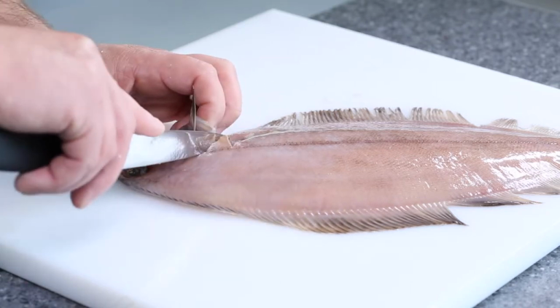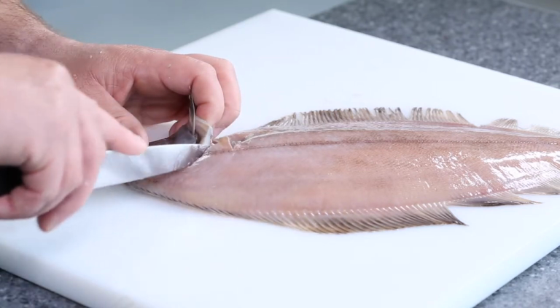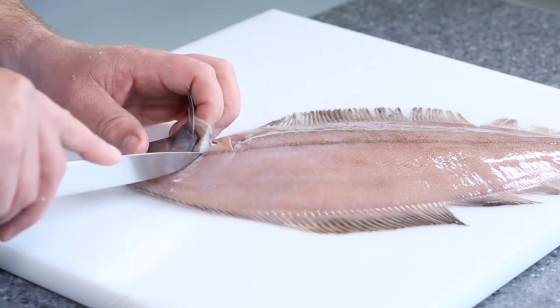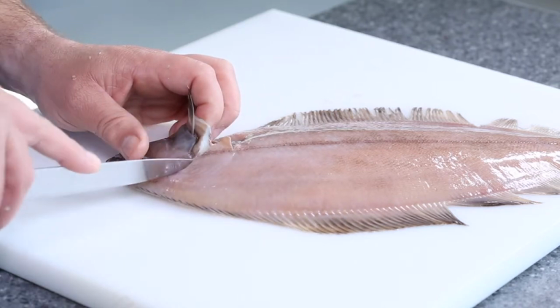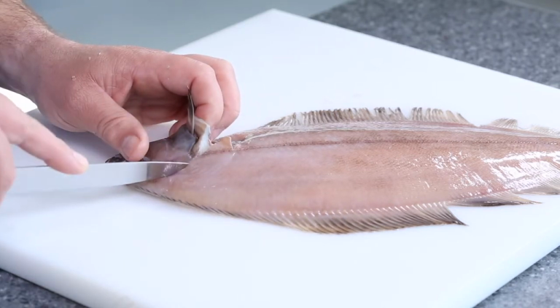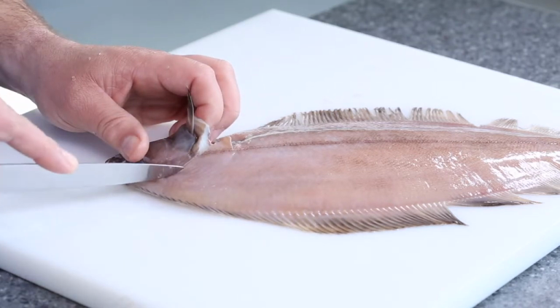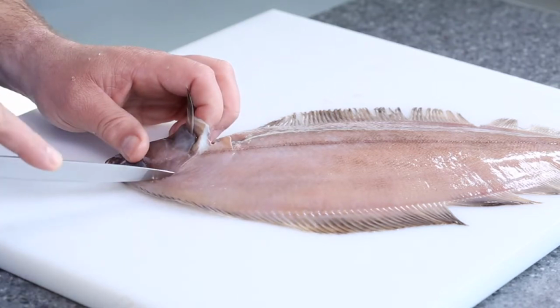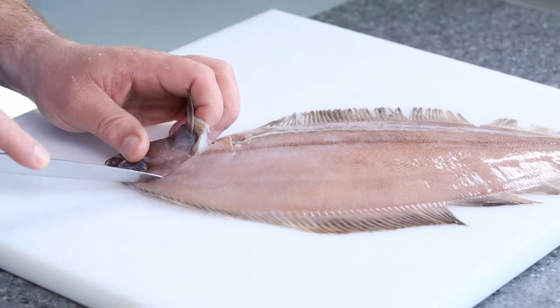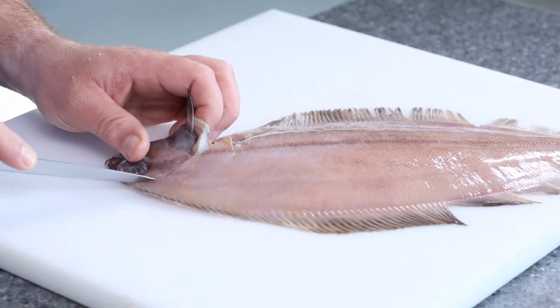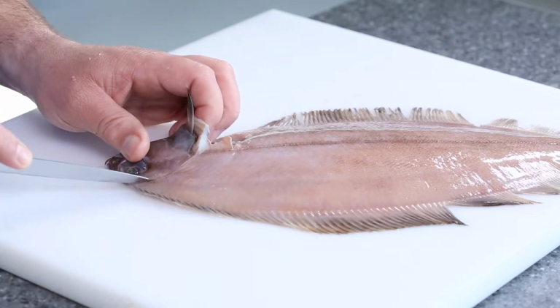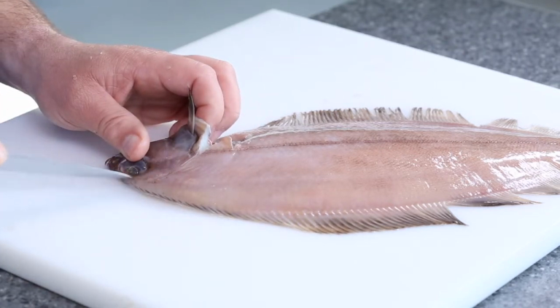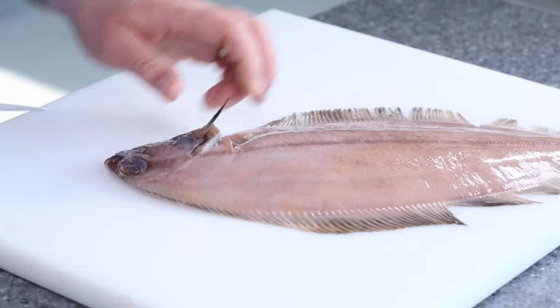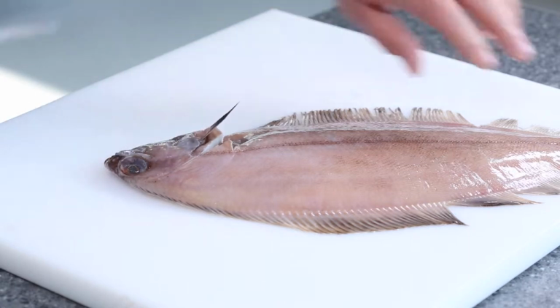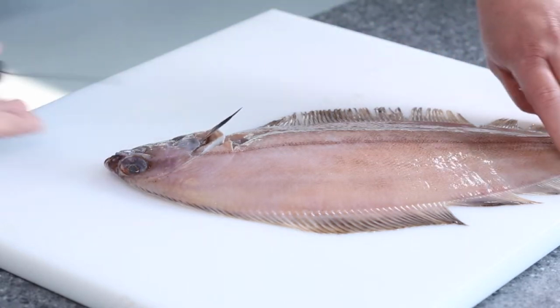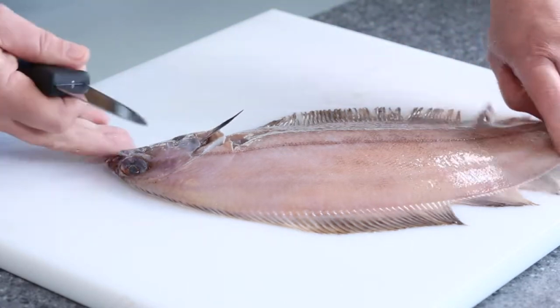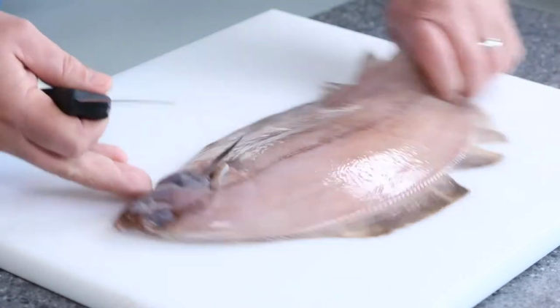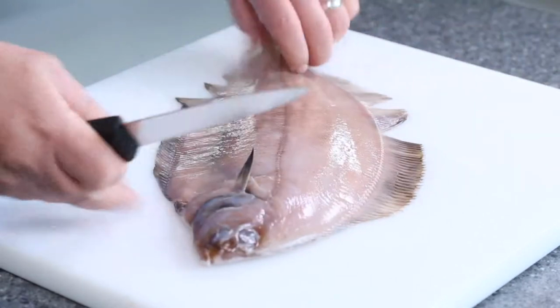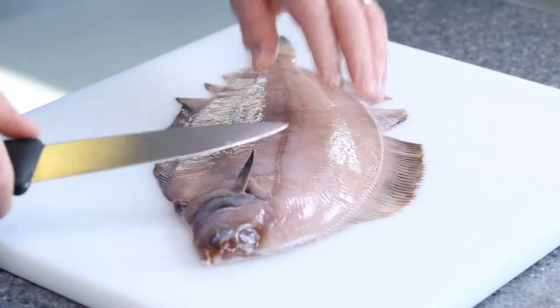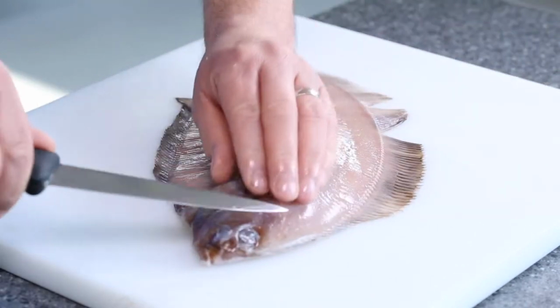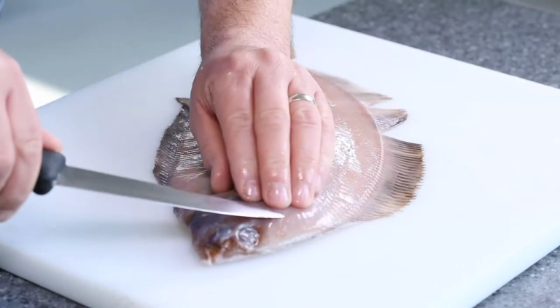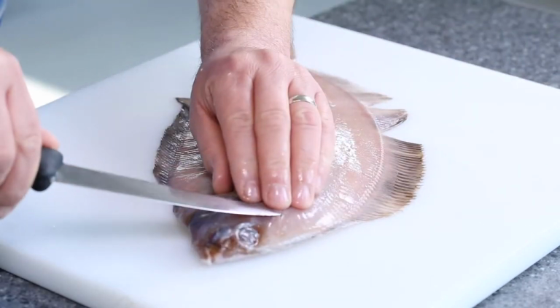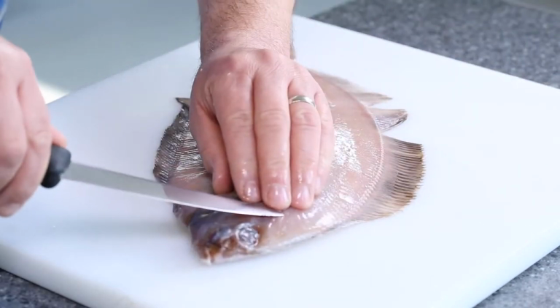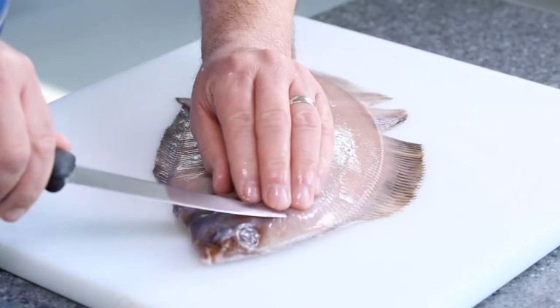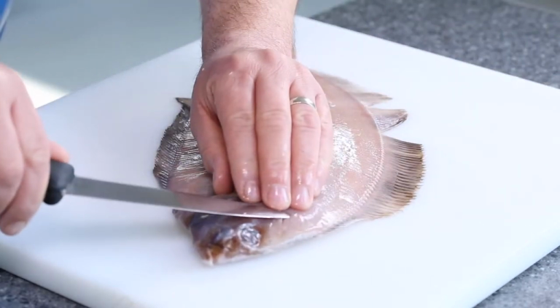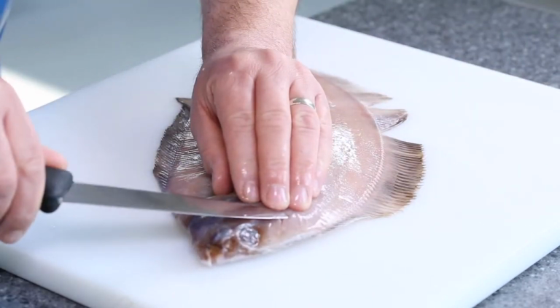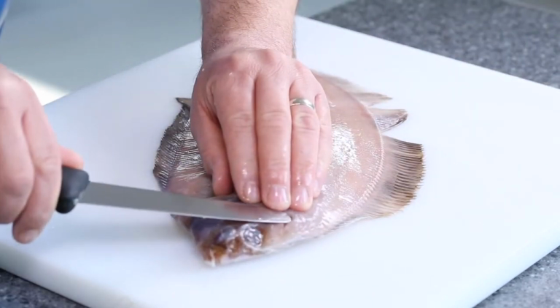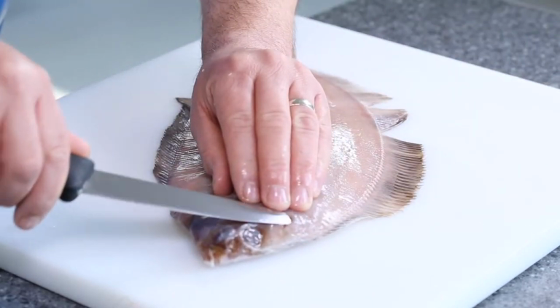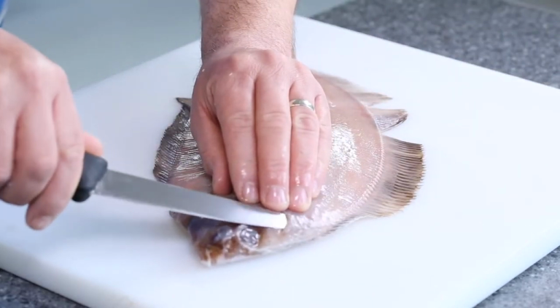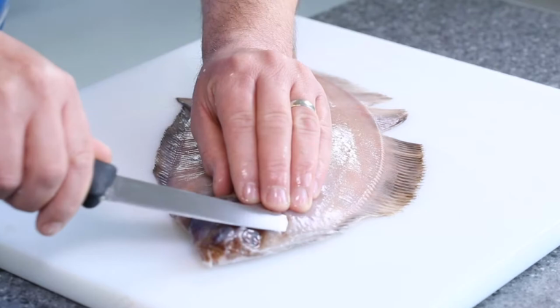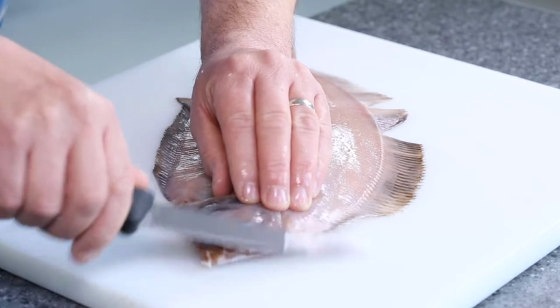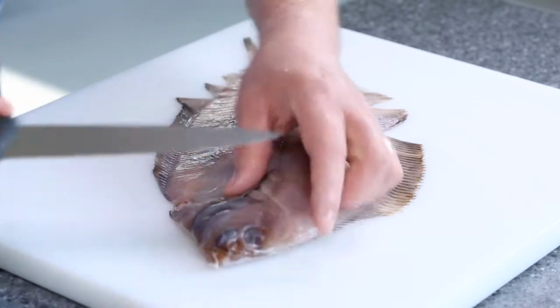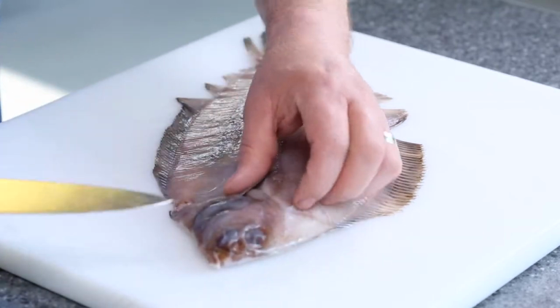Just going to come round there, knock all the way through, just scoring through the skin, and what I'm going to do is create a little flap of skin with the tip of my knife, like so.